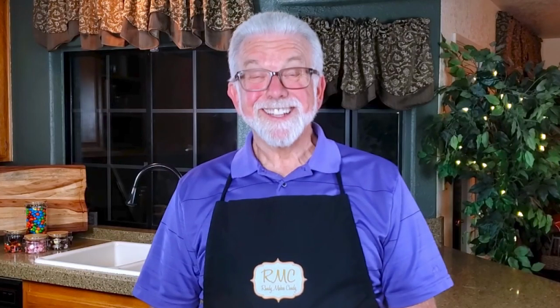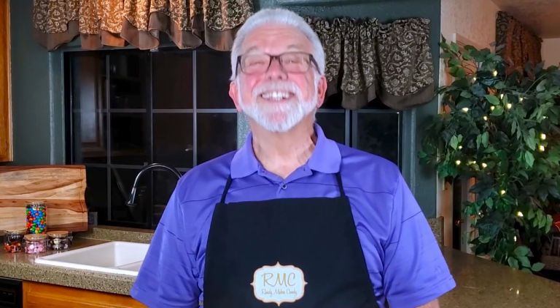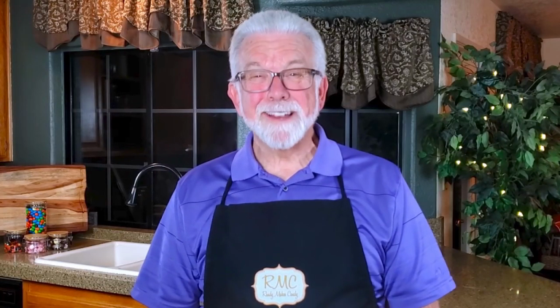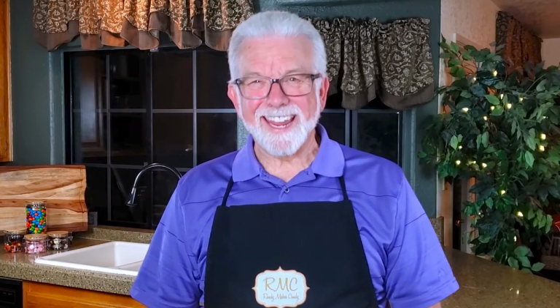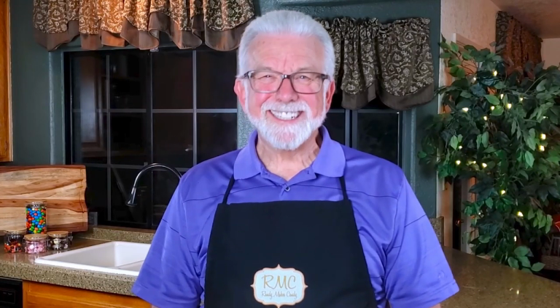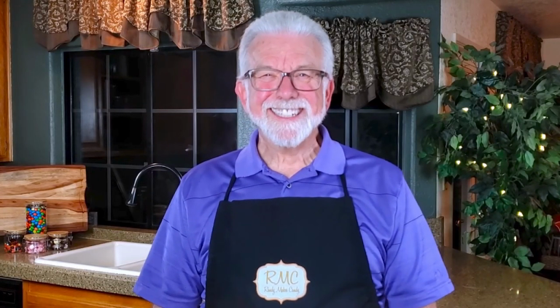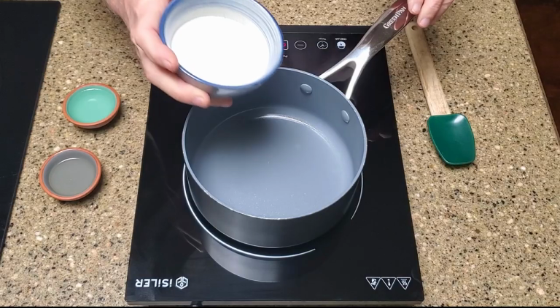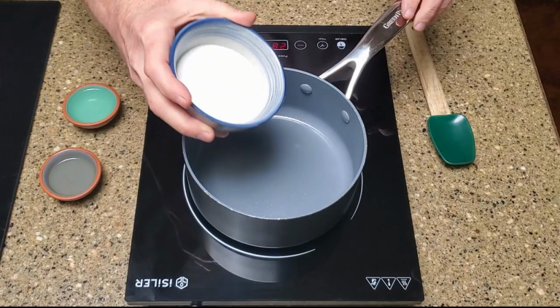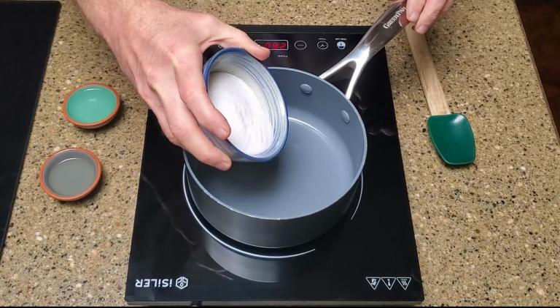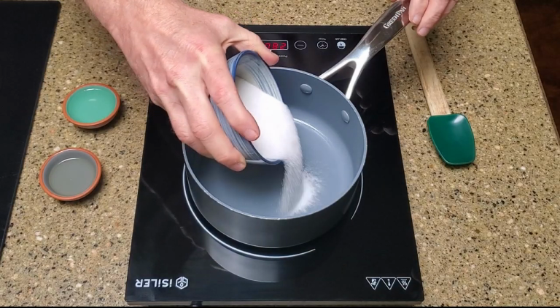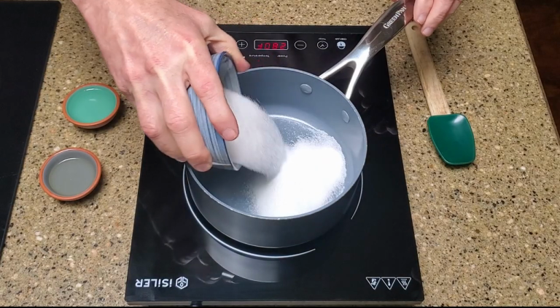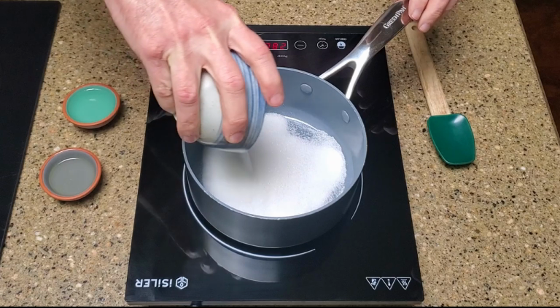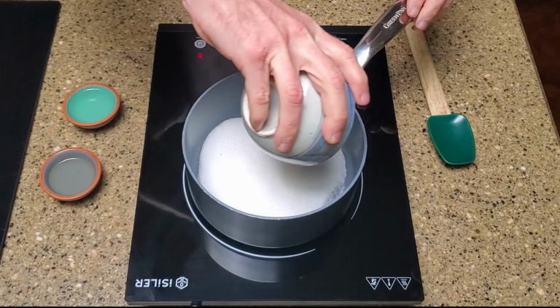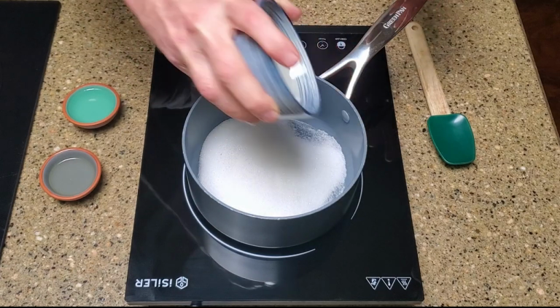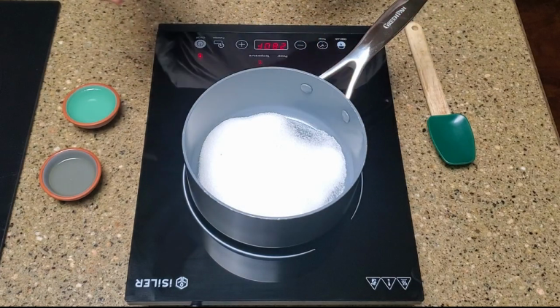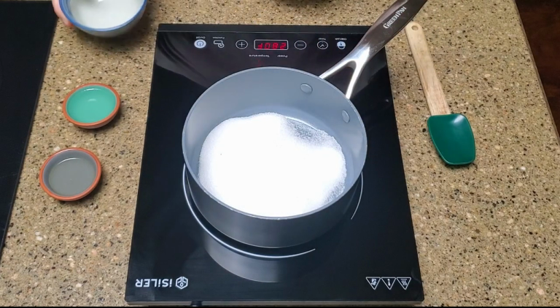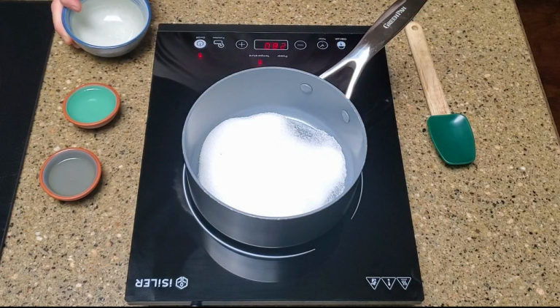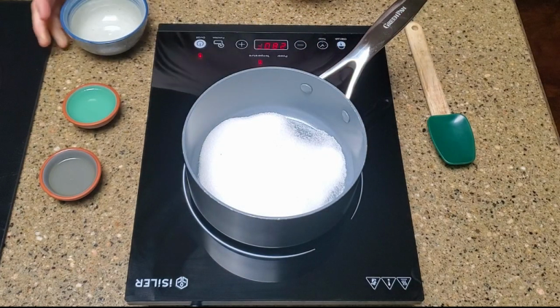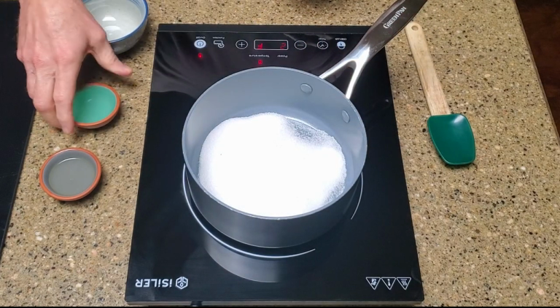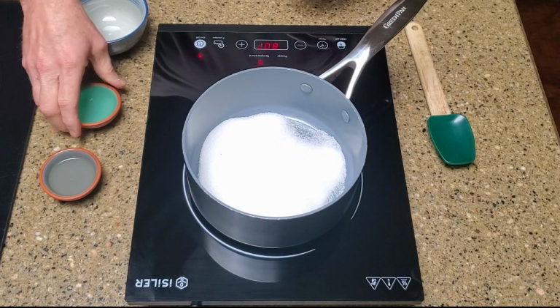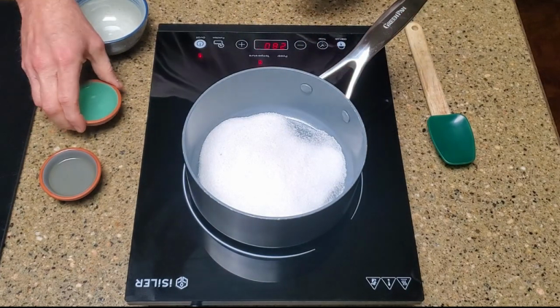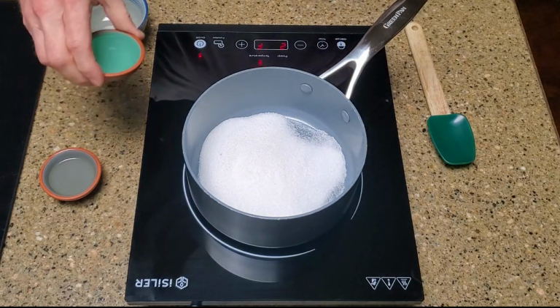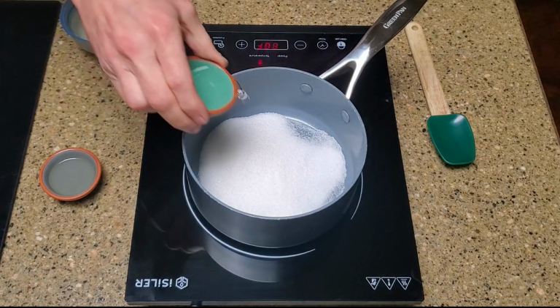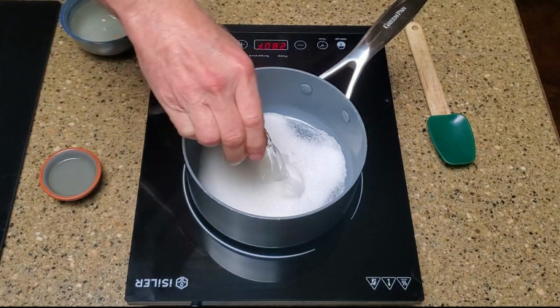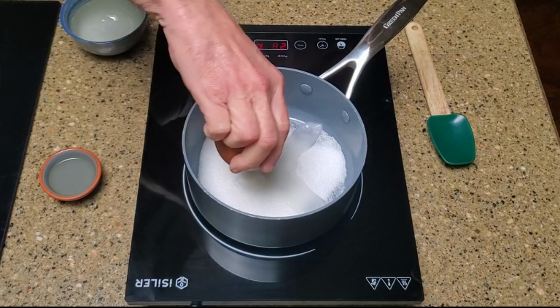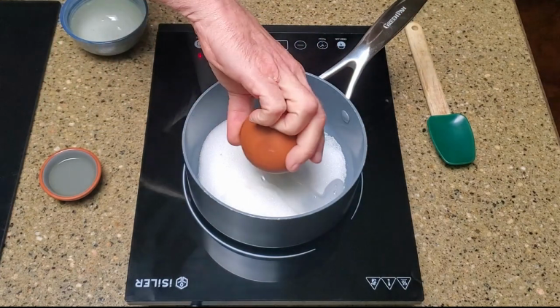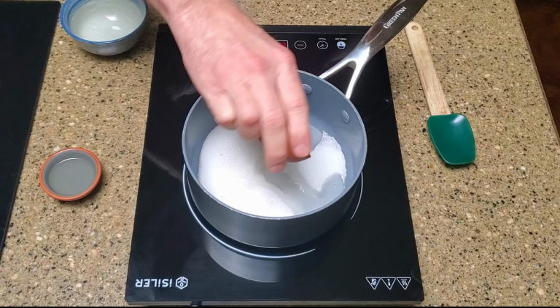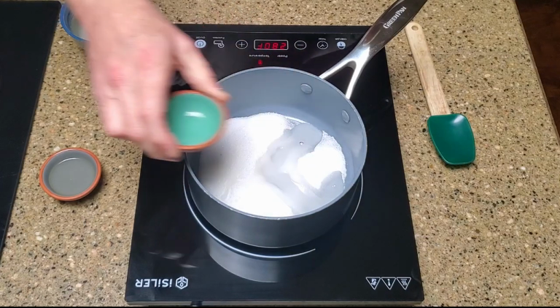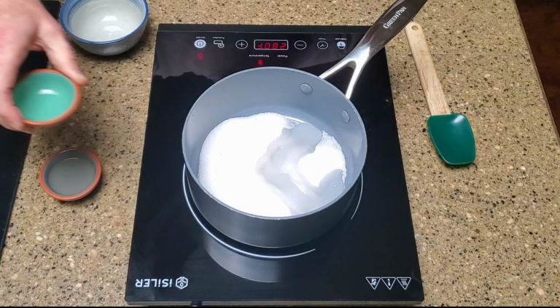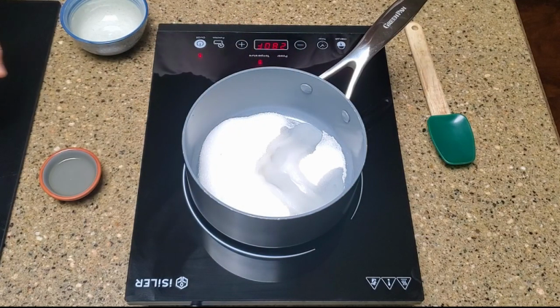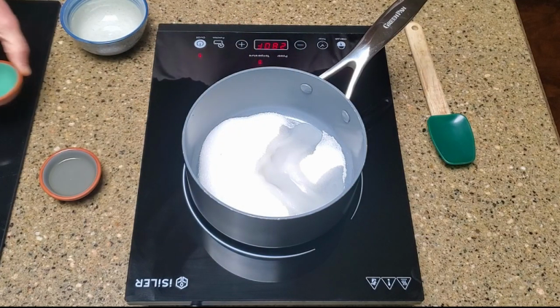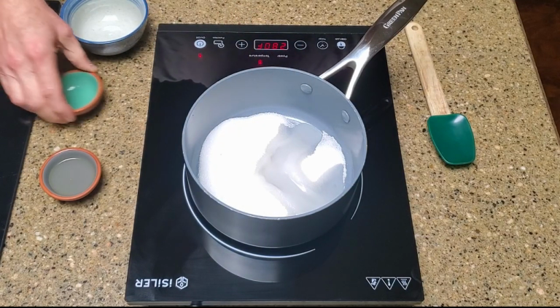Okay, let's make some candy. Combine the sugar, water, and corn syrup in a small saucepan over medium heat and stir until it comes to a boil.